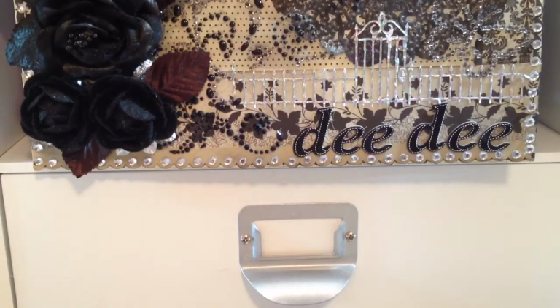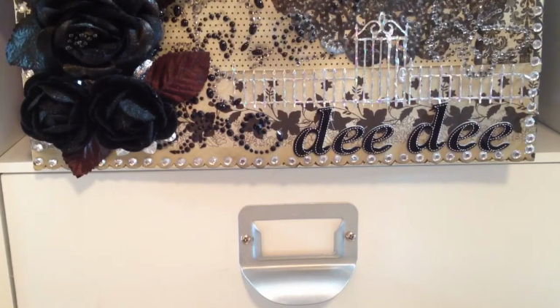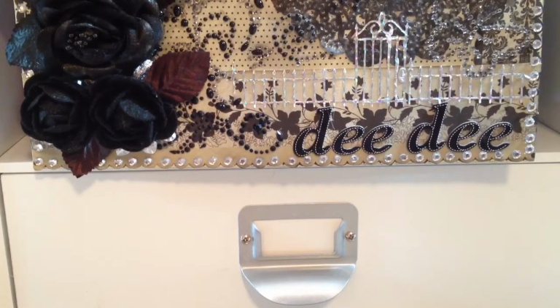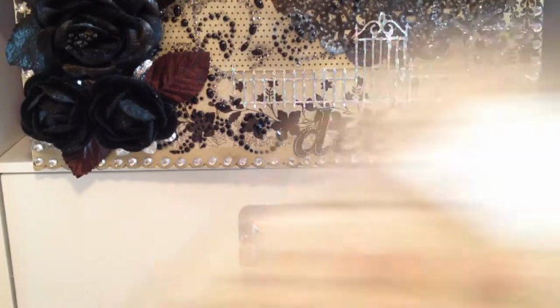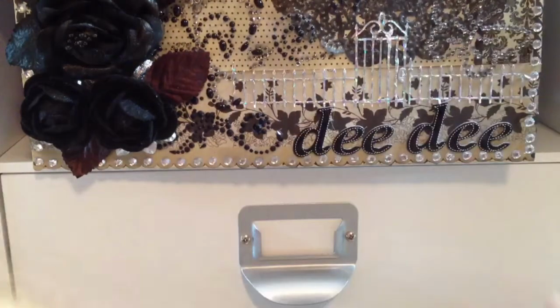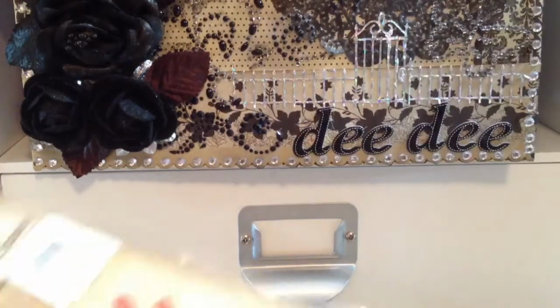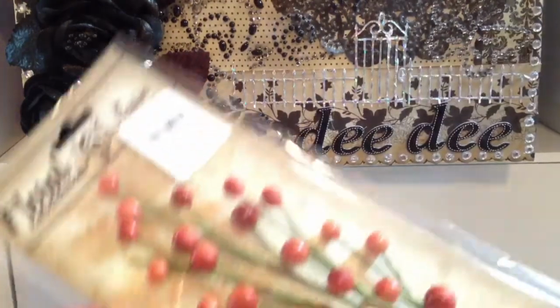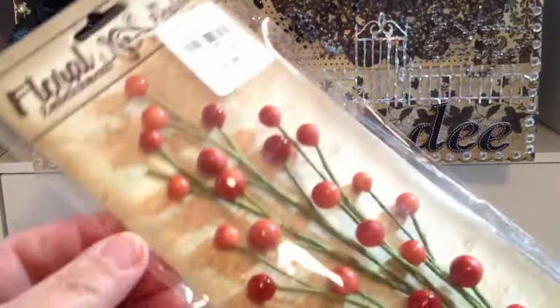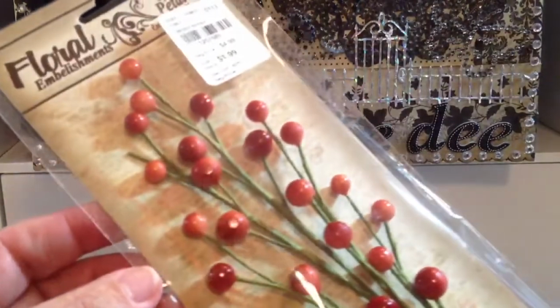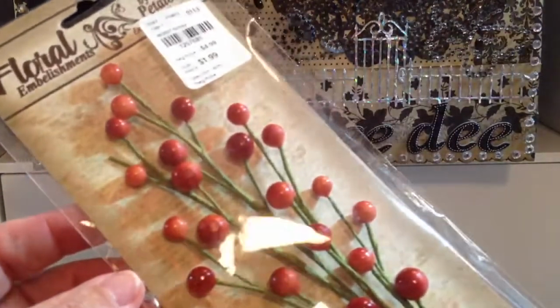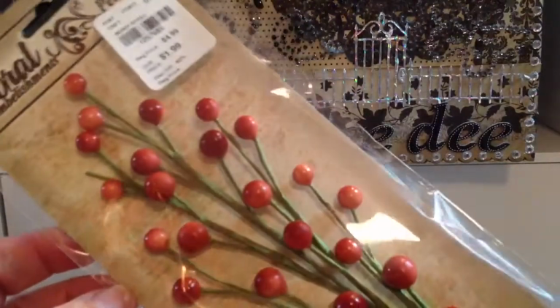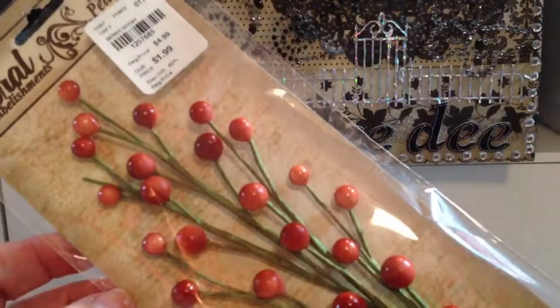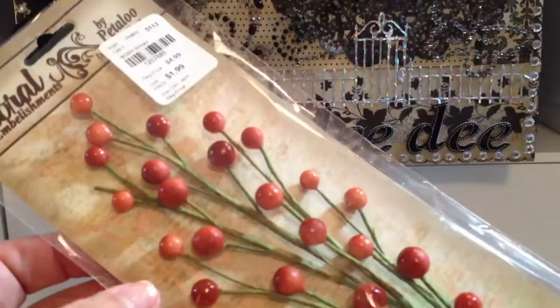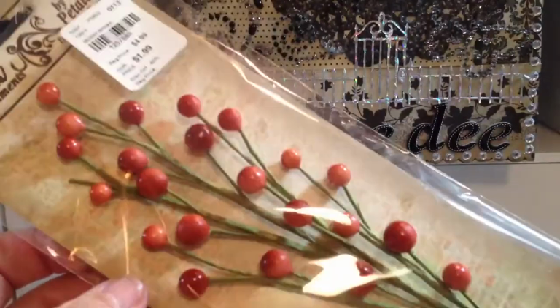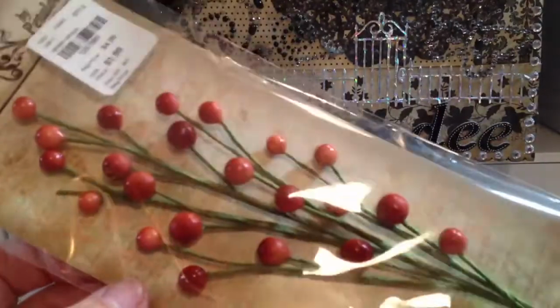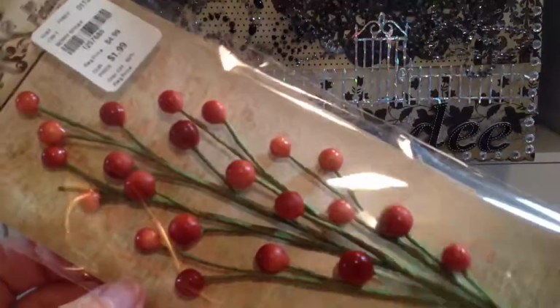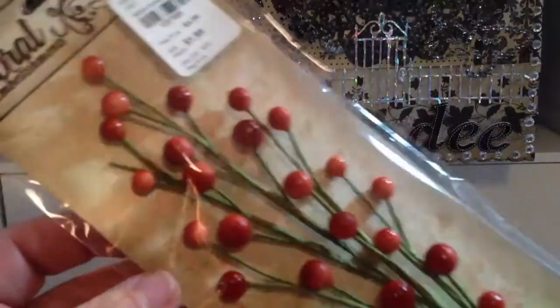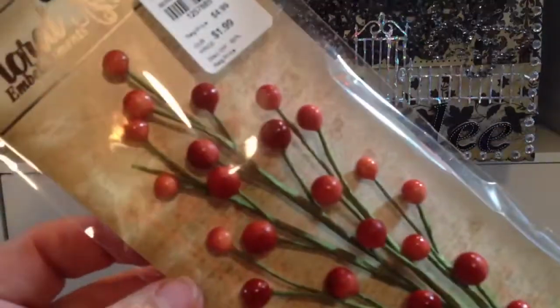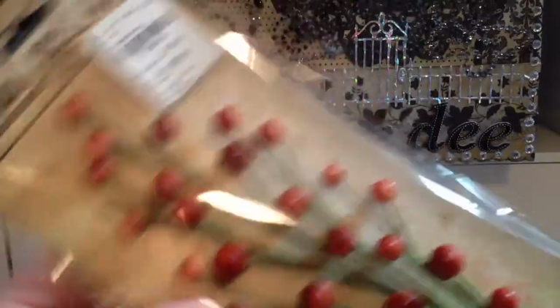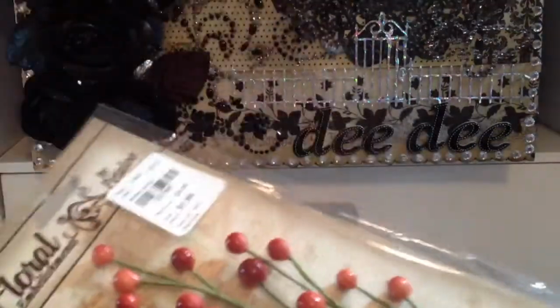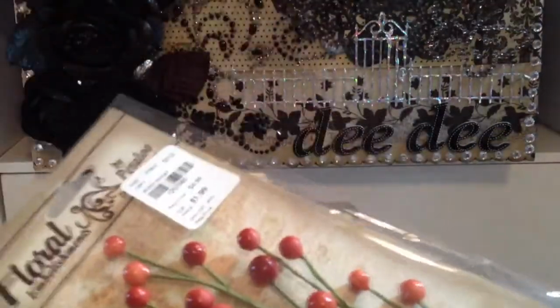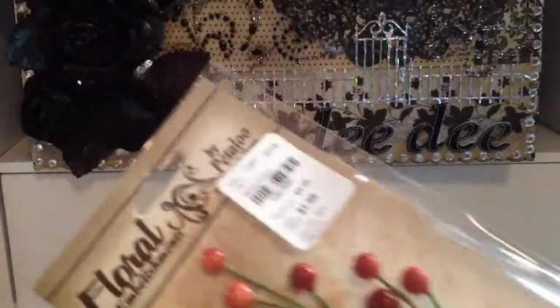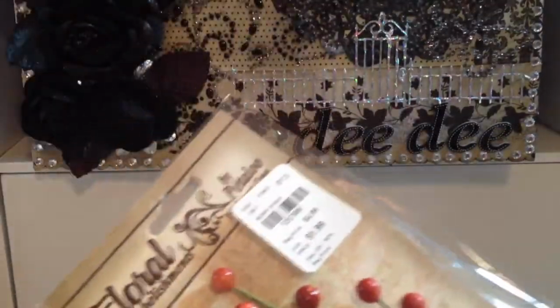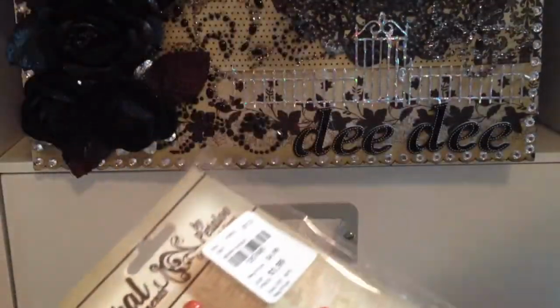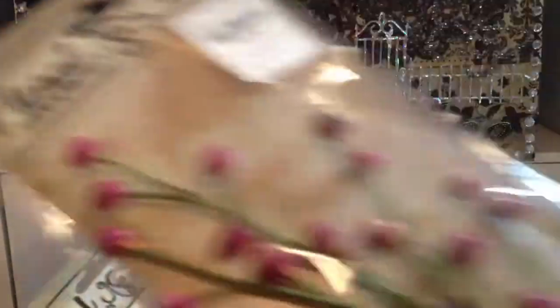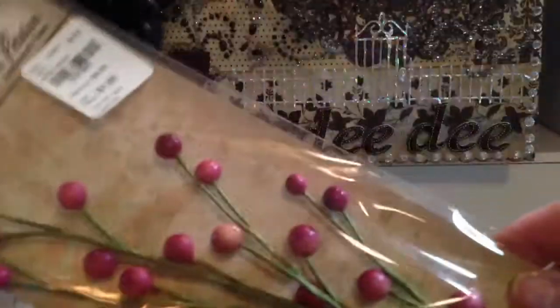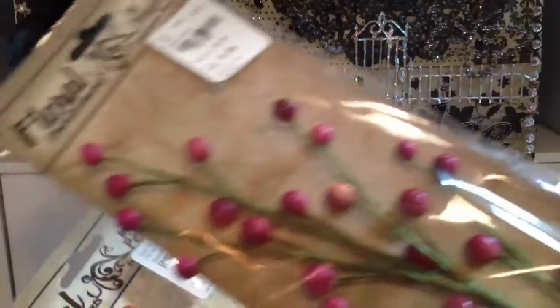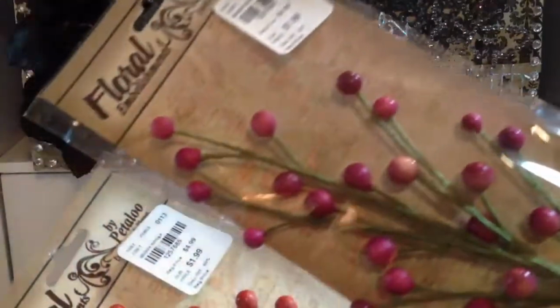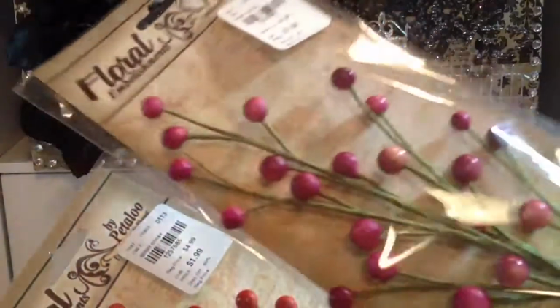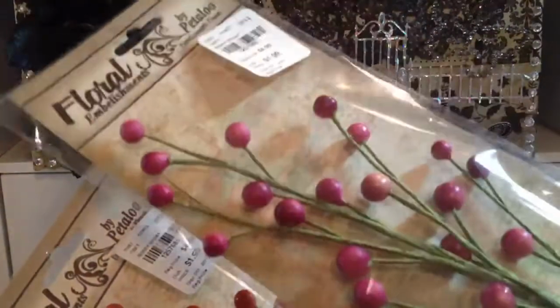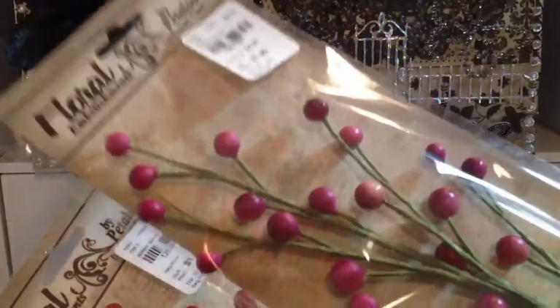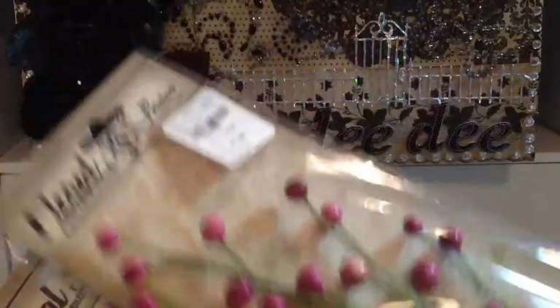I picked up a couple of these sprays because my Tuesday Morning didn't have these before, and they are $1.99. I picked up an orangish shade and then a maroon shade.